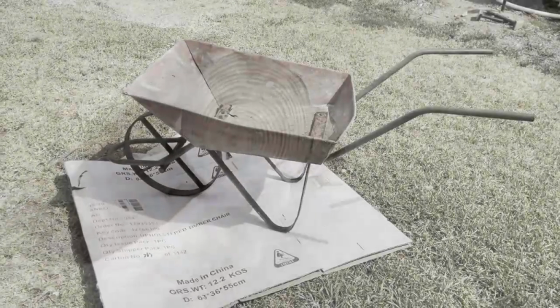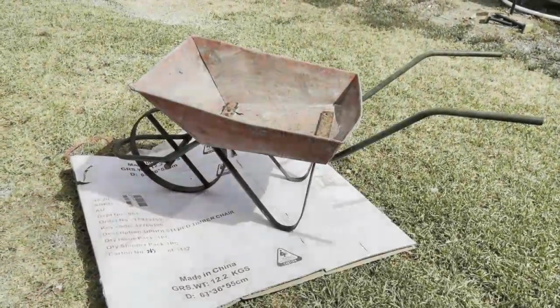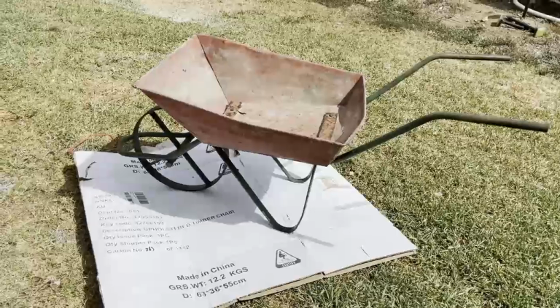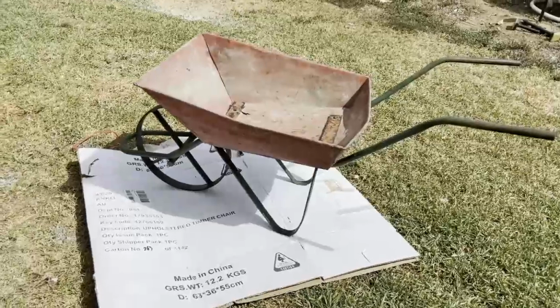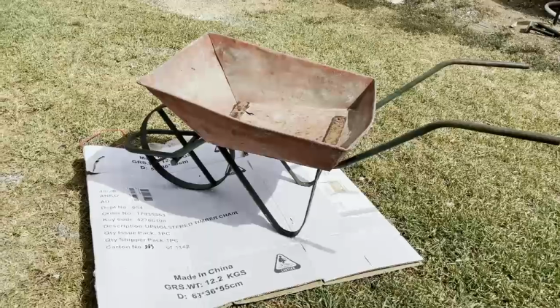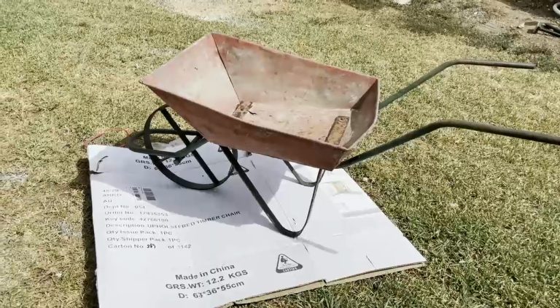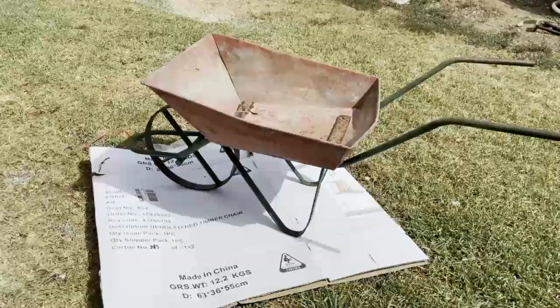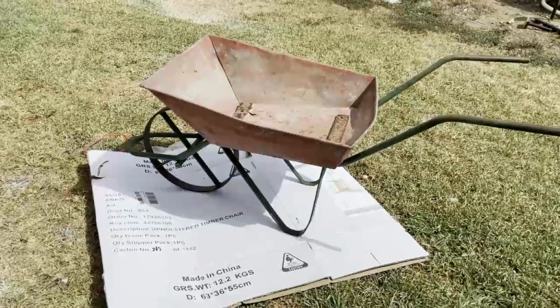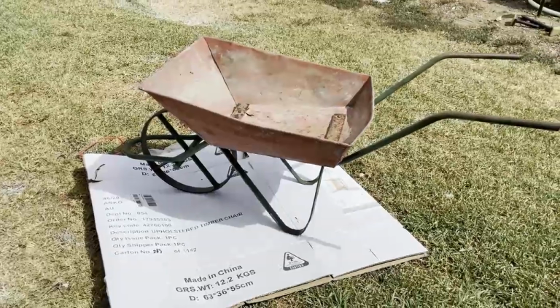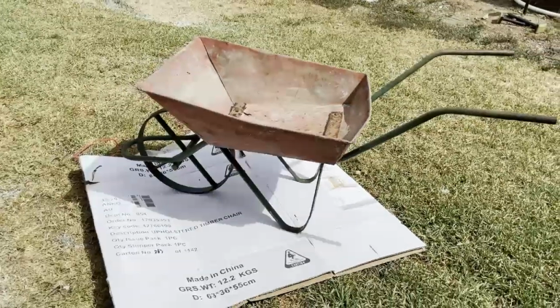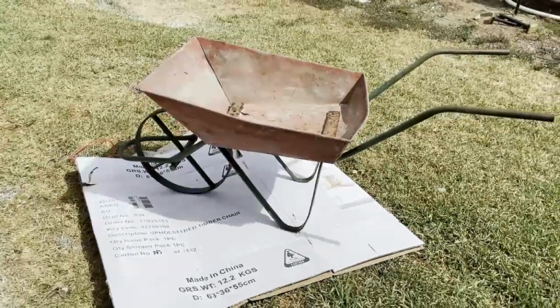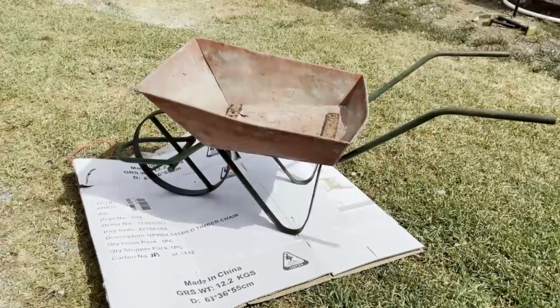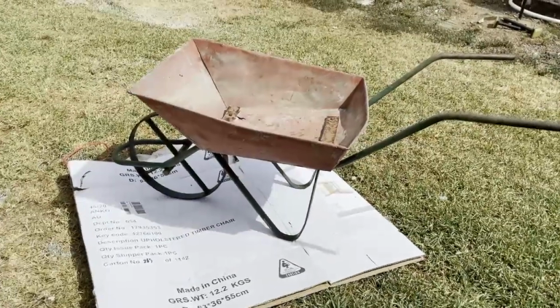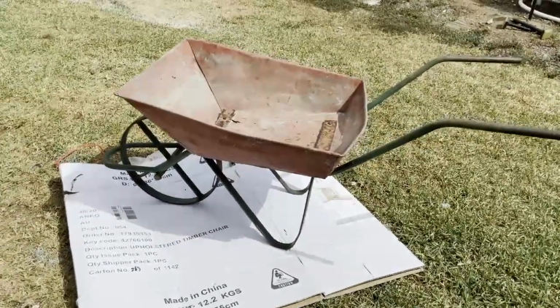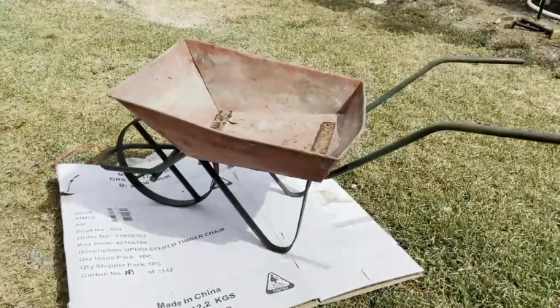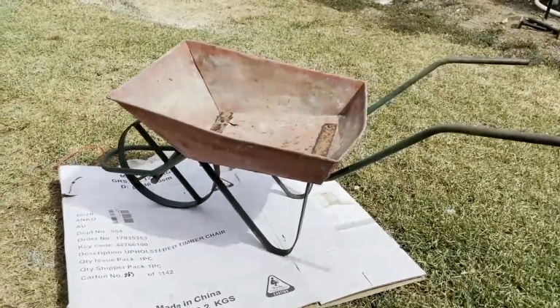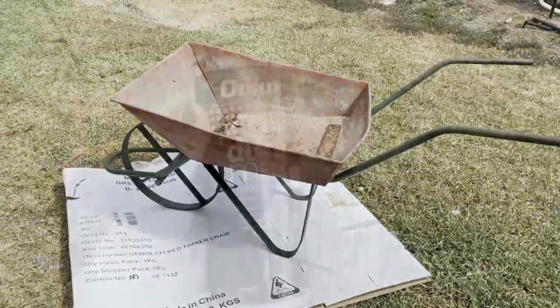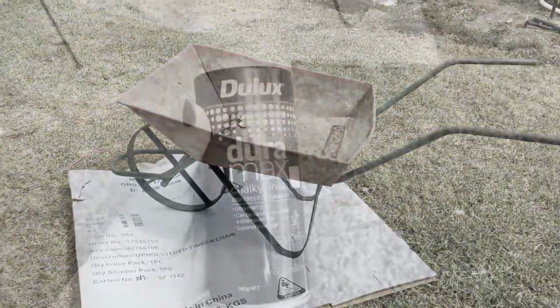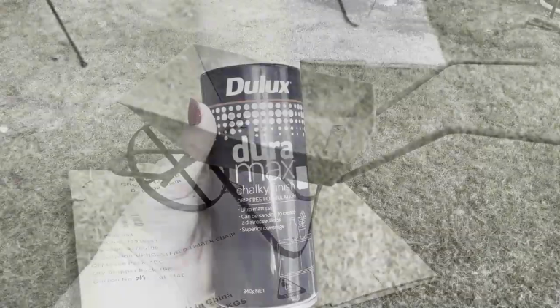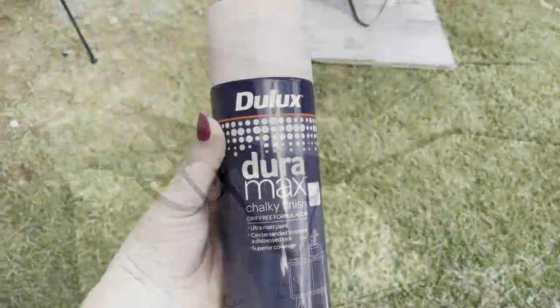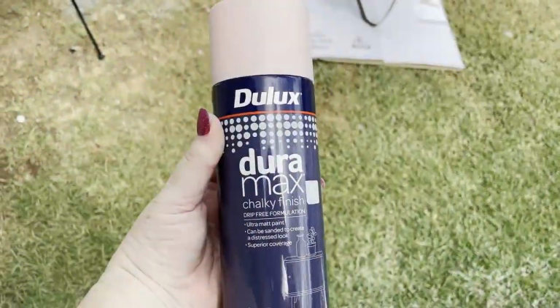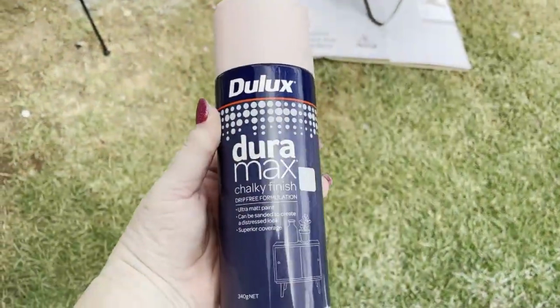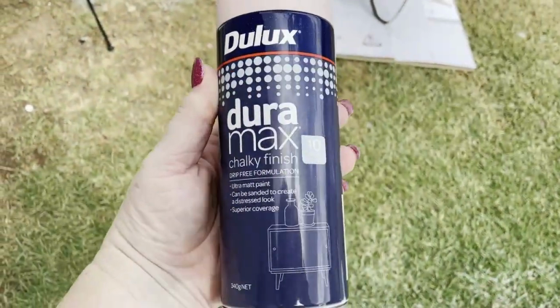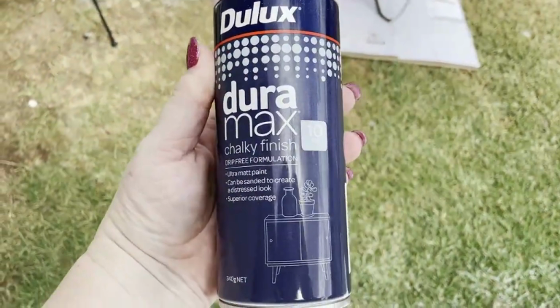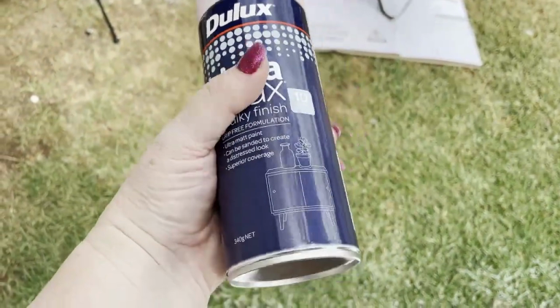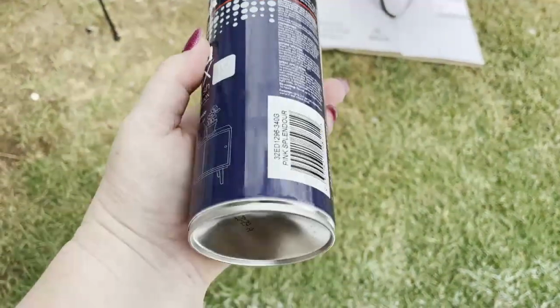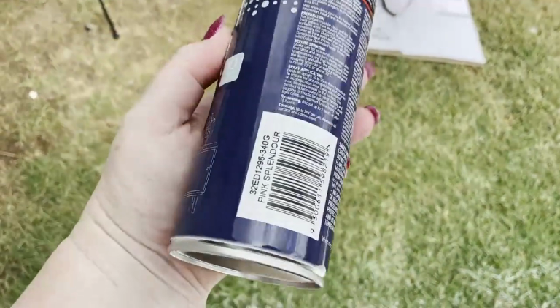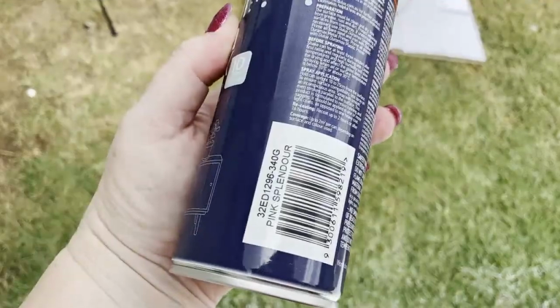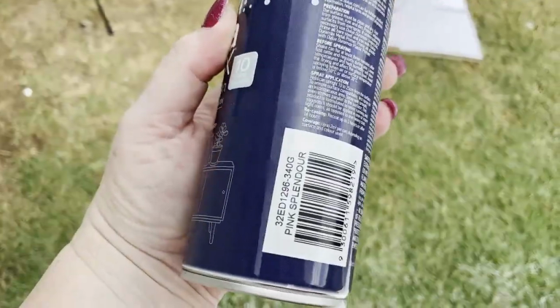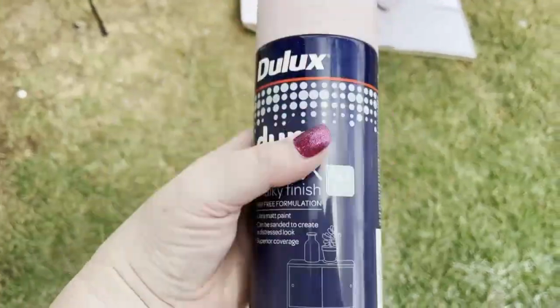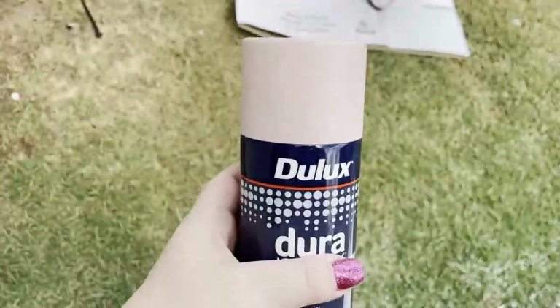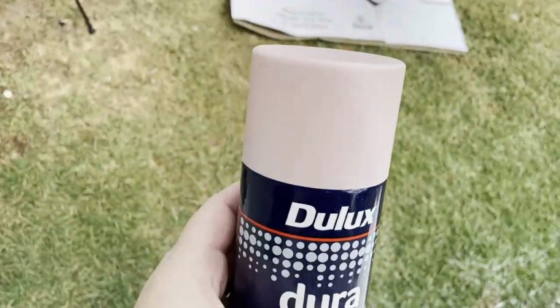Now while they were all drying, I then moved on to my final thrift store find. I loved this little wheelbarrow — it was just $5 — and I had to give it a makeover with my beautiful blush pink spray paint.